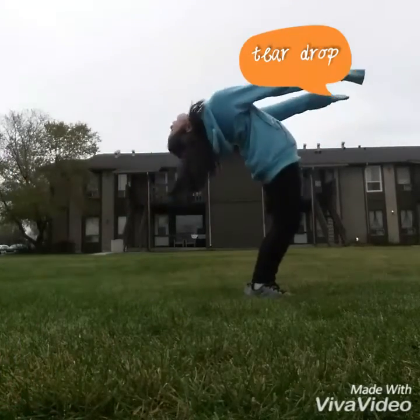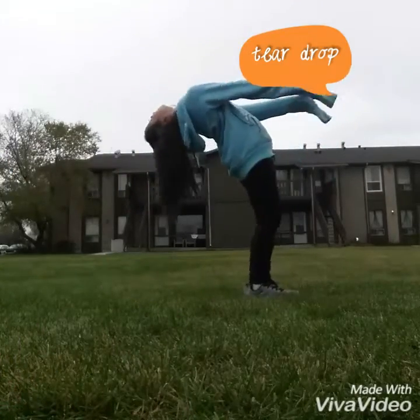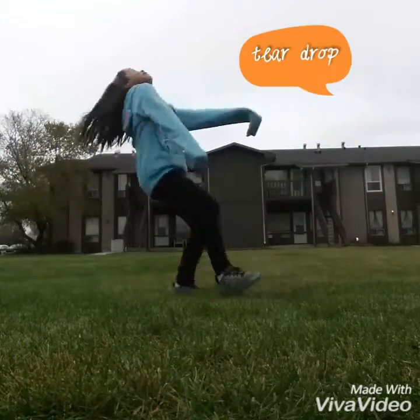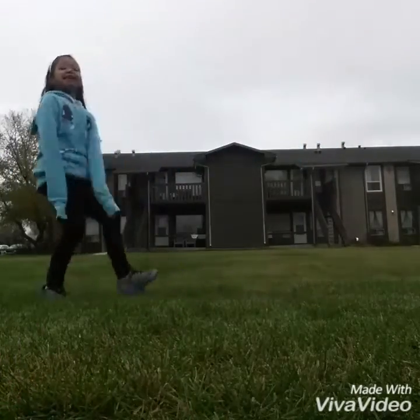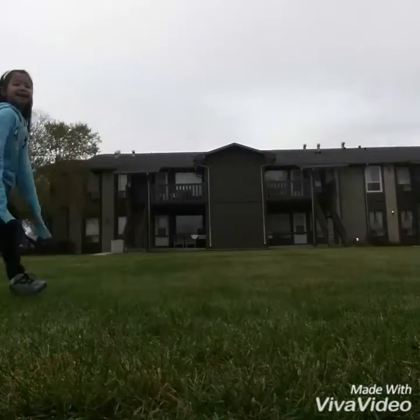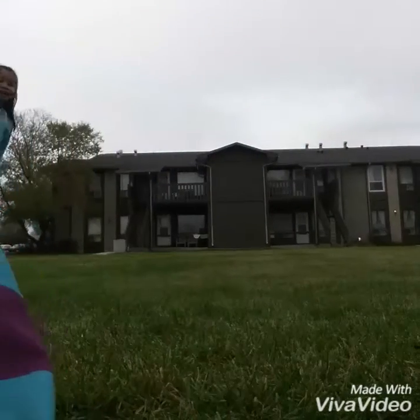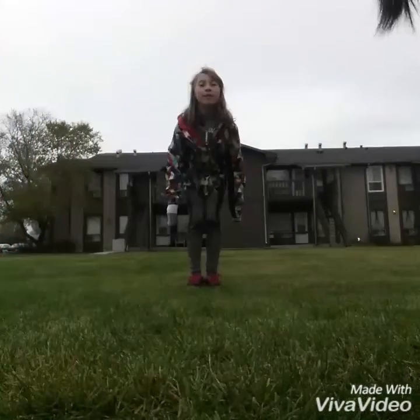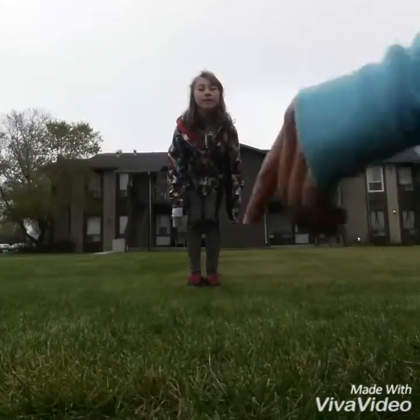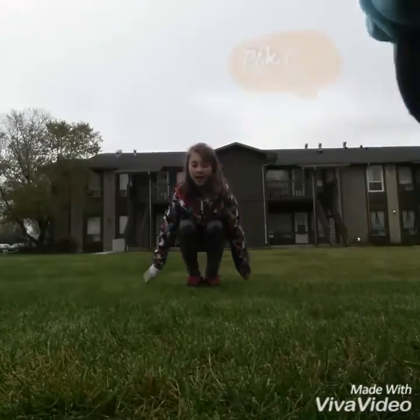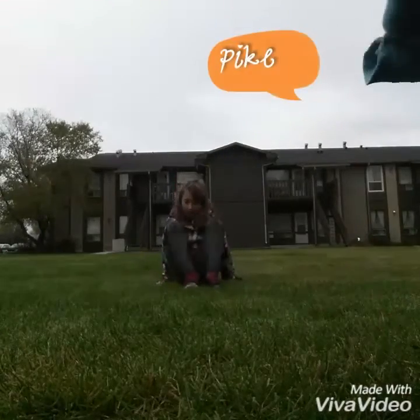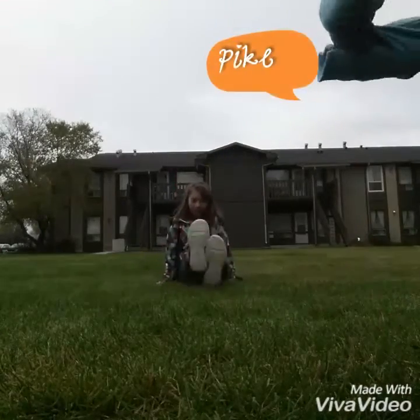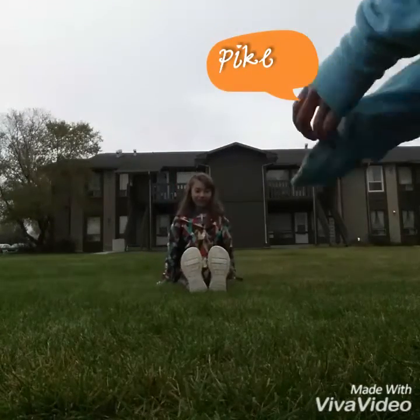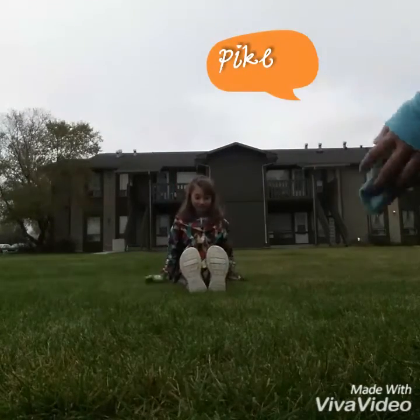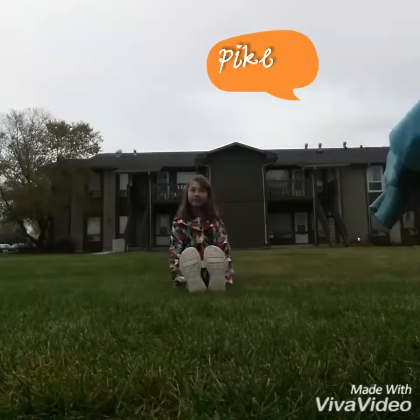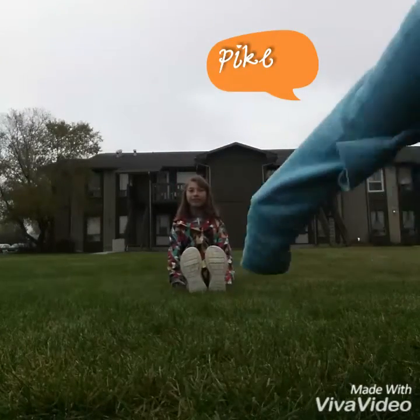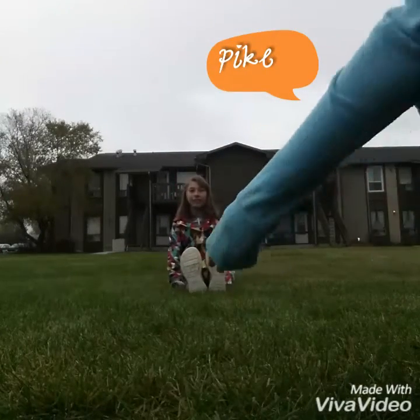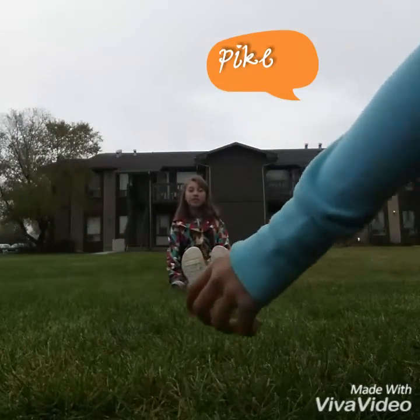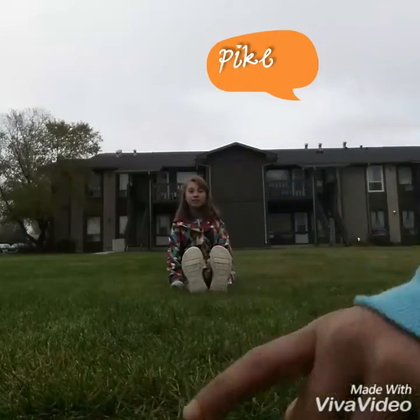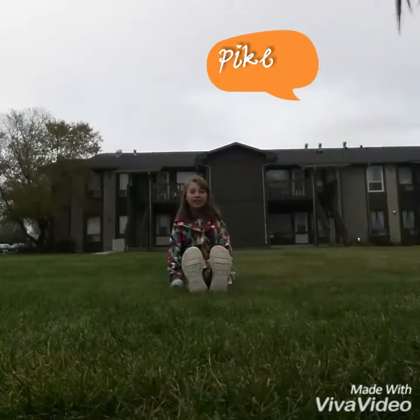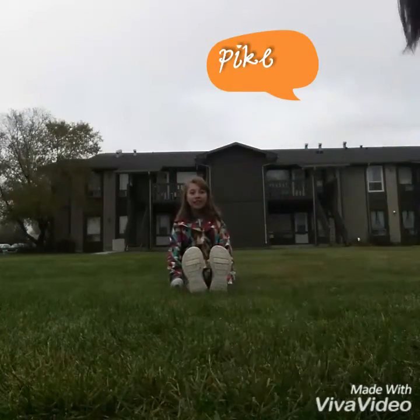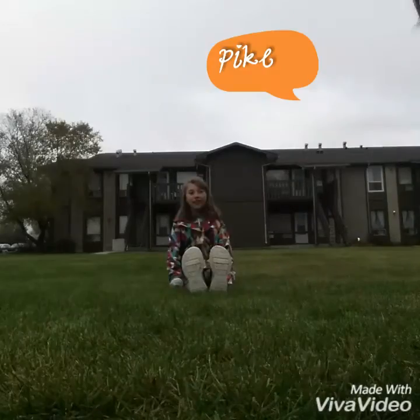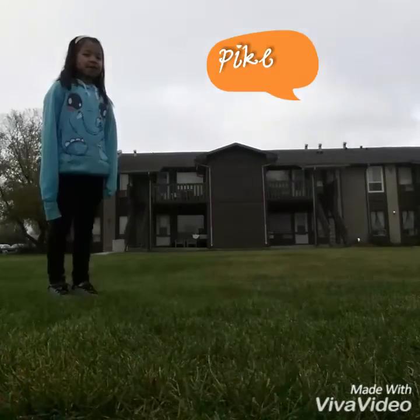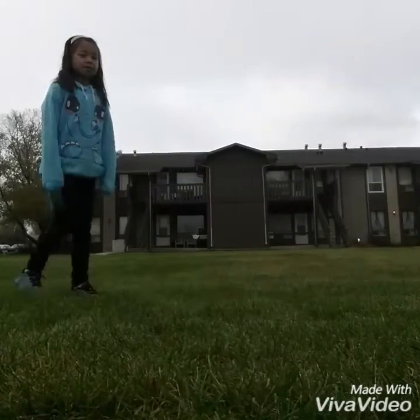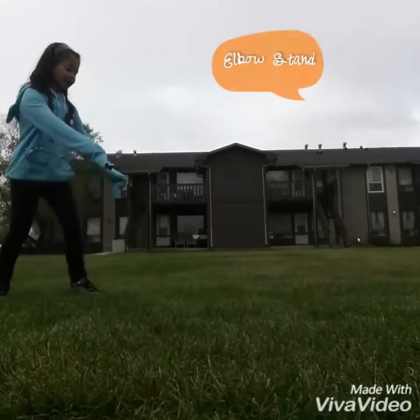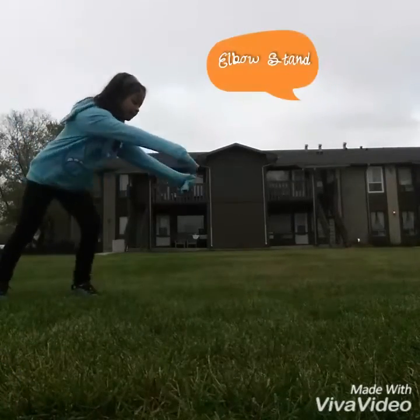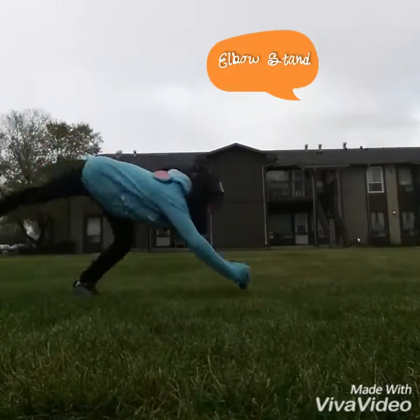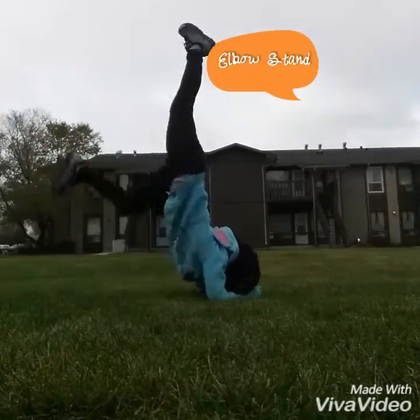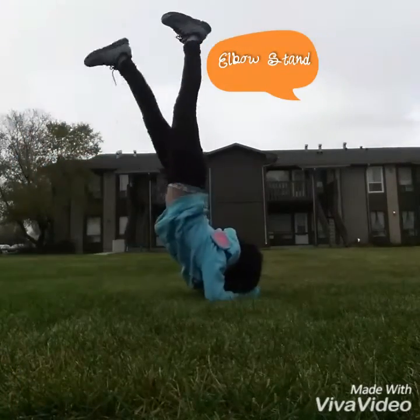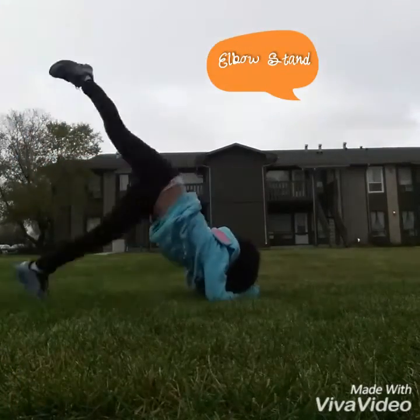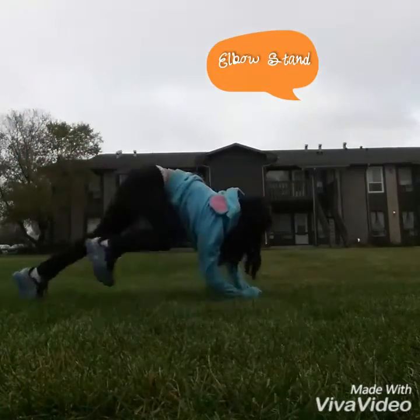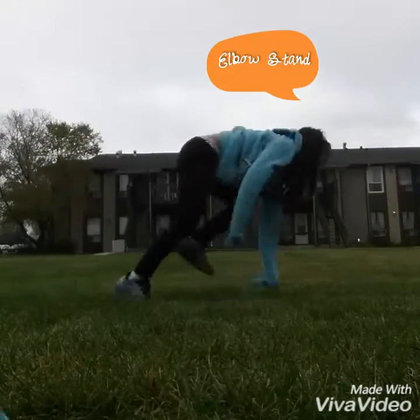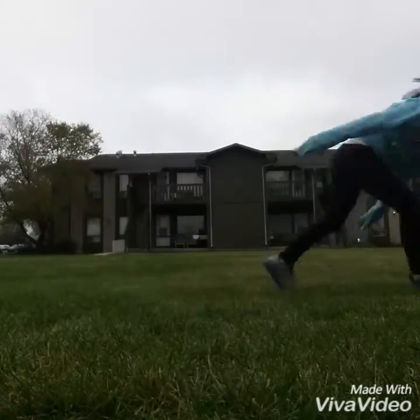Ever see a penguin on the sea? Go pike! Penguins, attention! Penguins! Elbow stand. Nice.